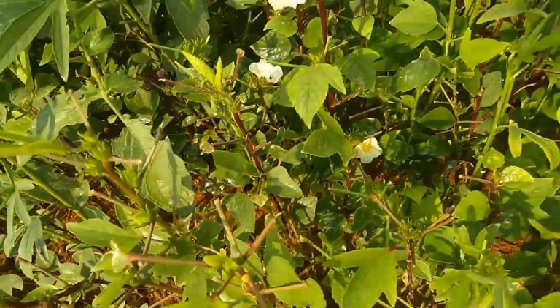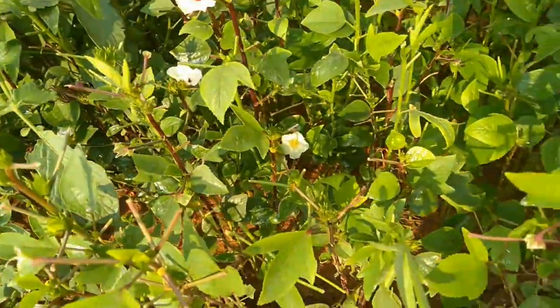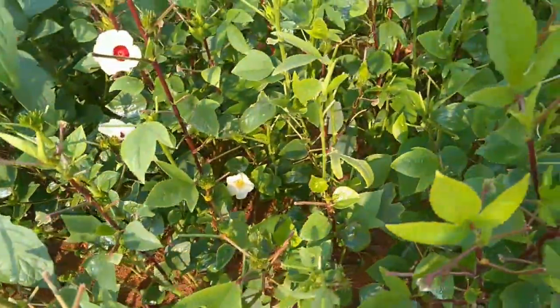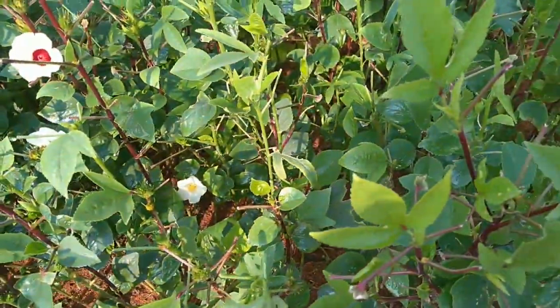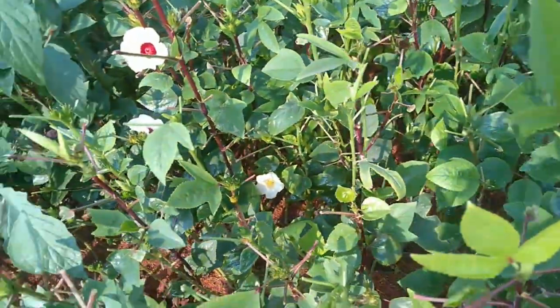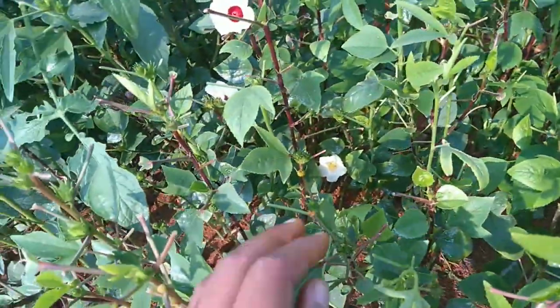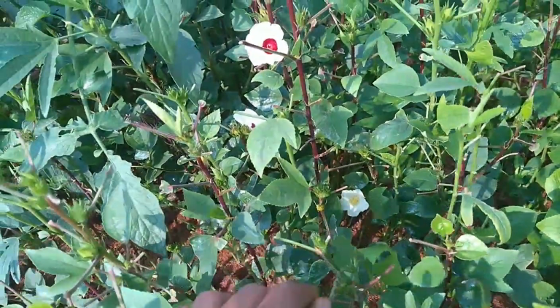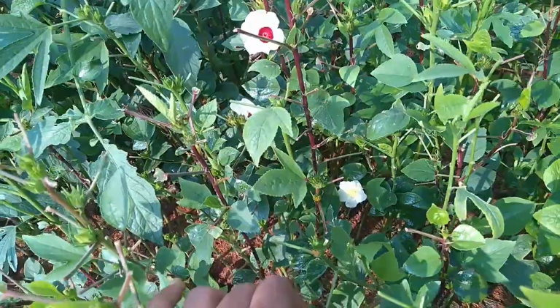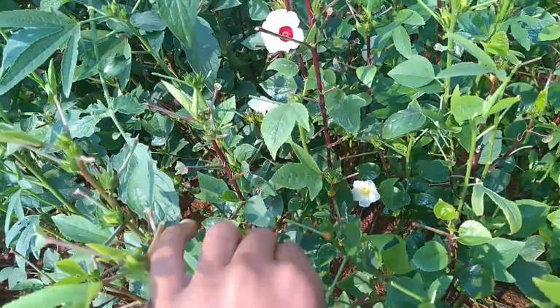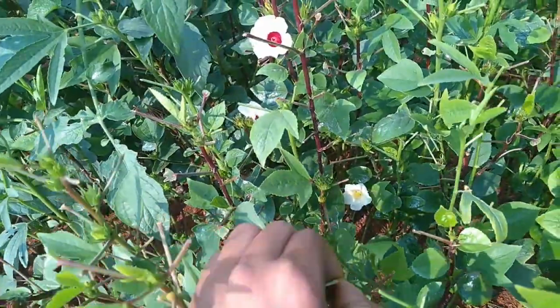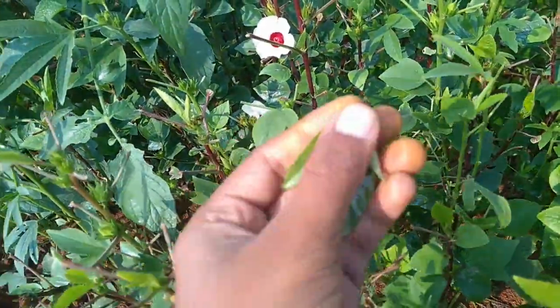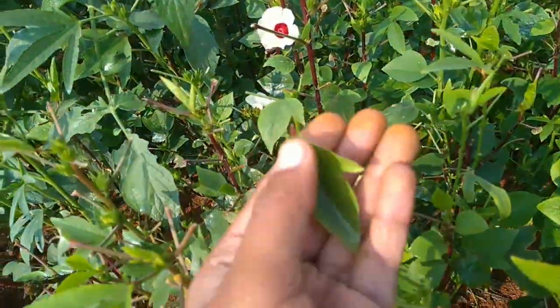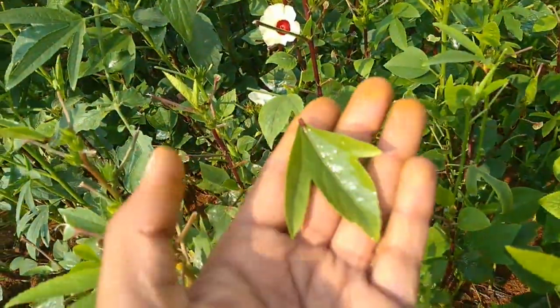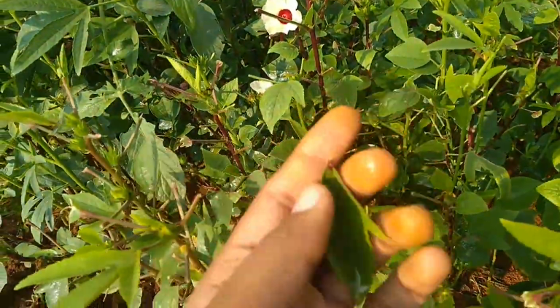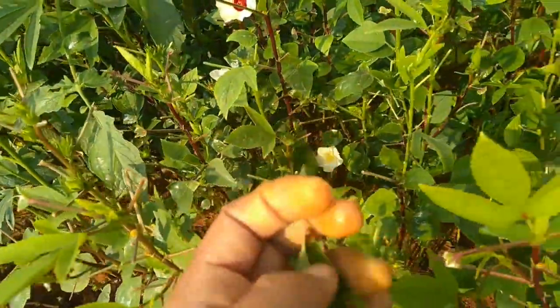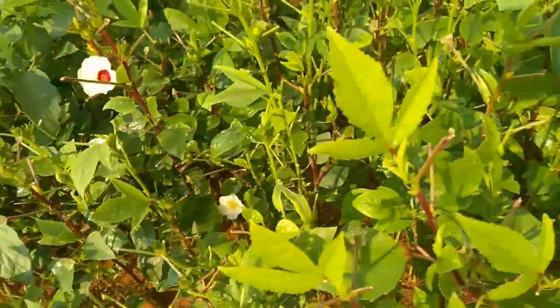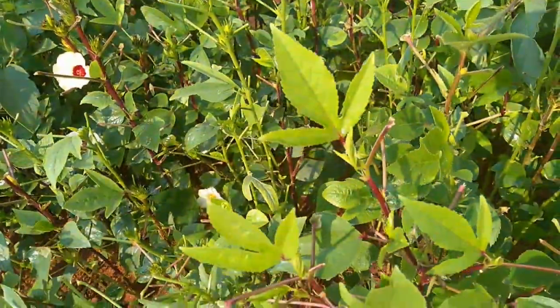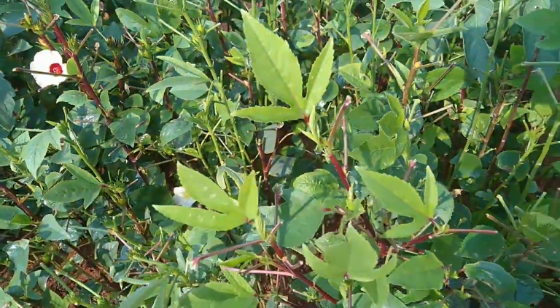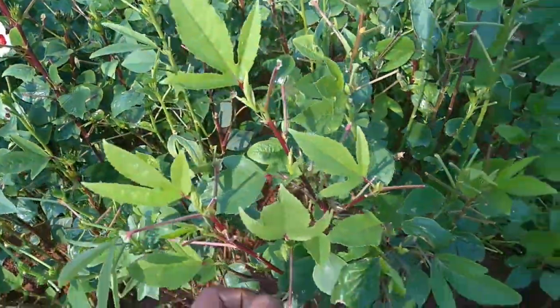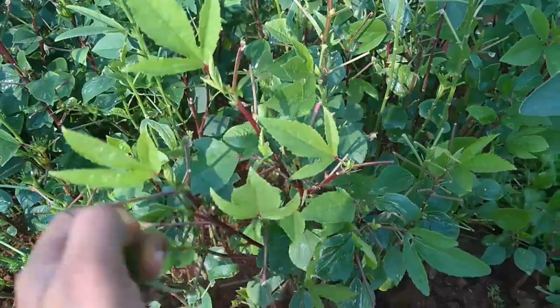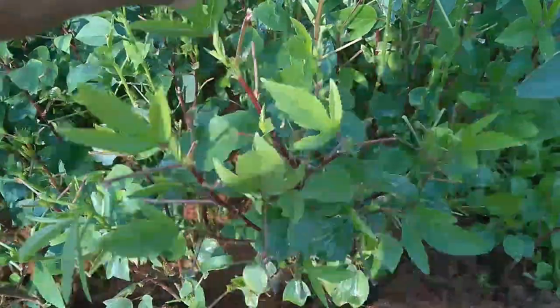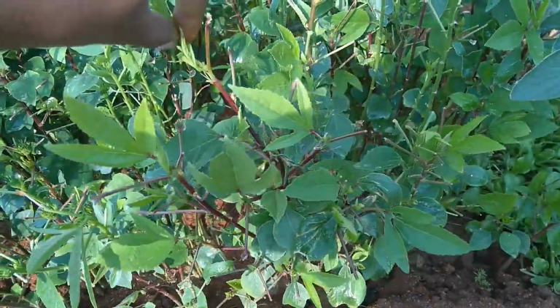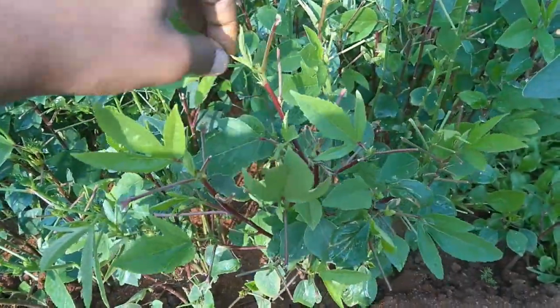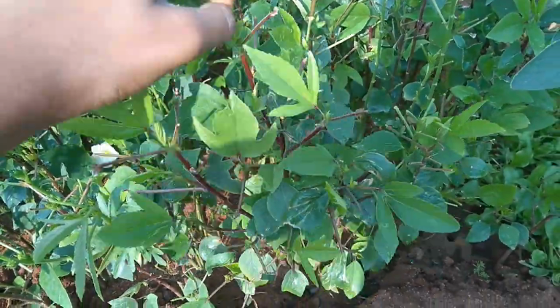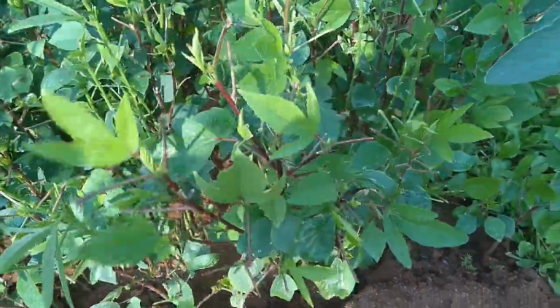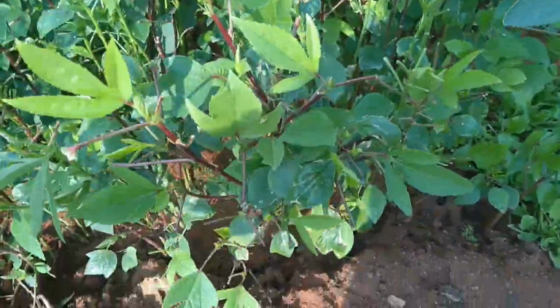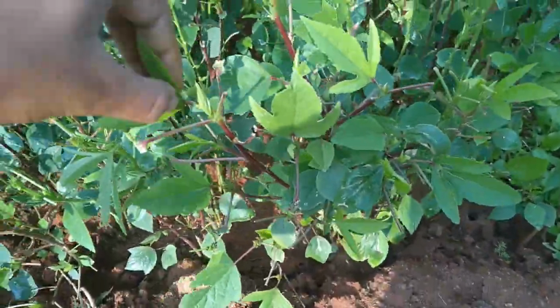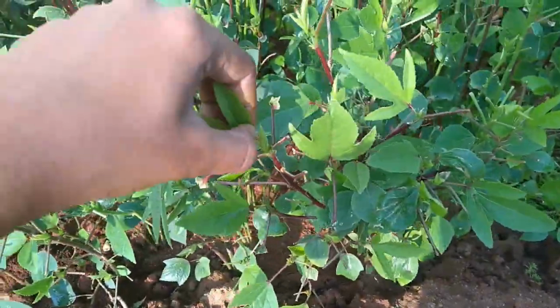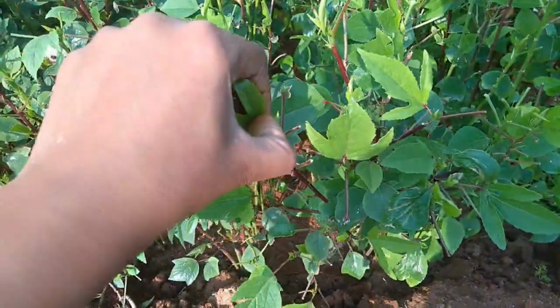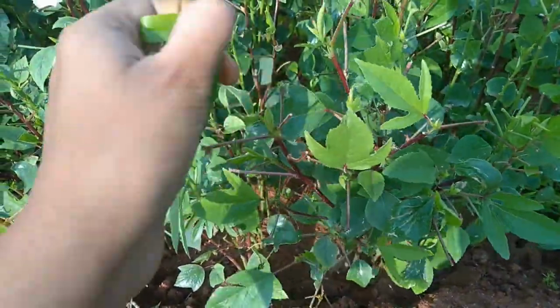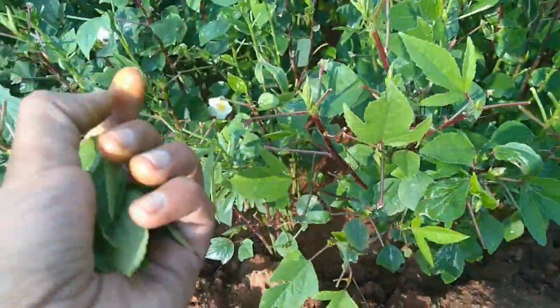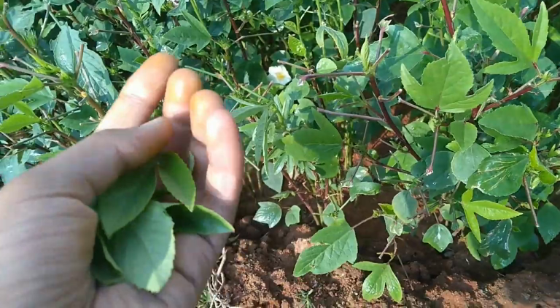Sorrel grows best in full sun of at least six hours. Do not plant sorrel near other vegetables that grow tall, such as beans or tomatoes. Strawberries make good companion plants.